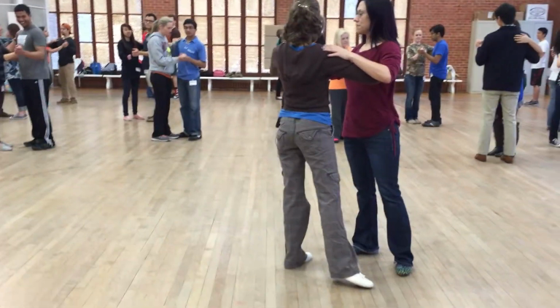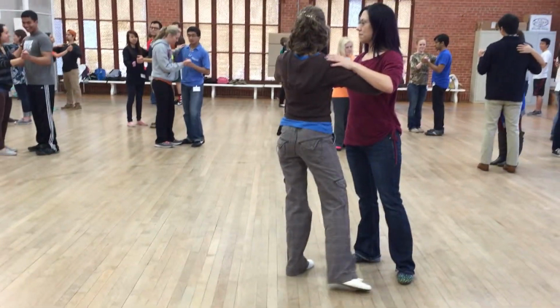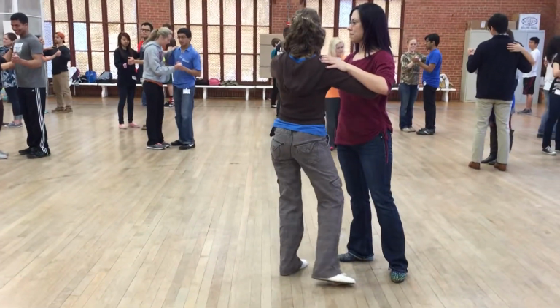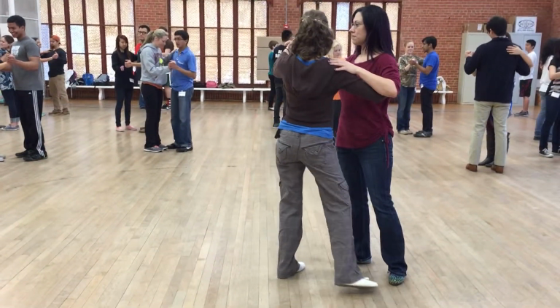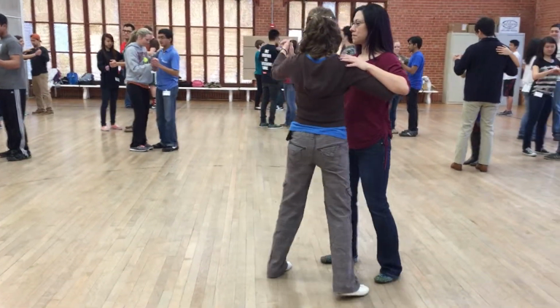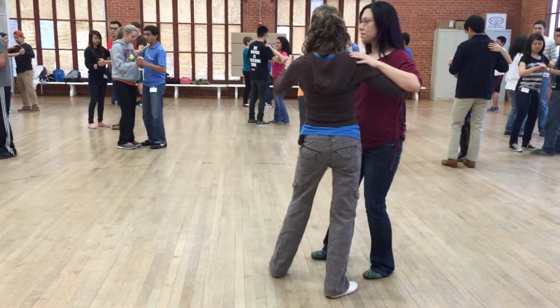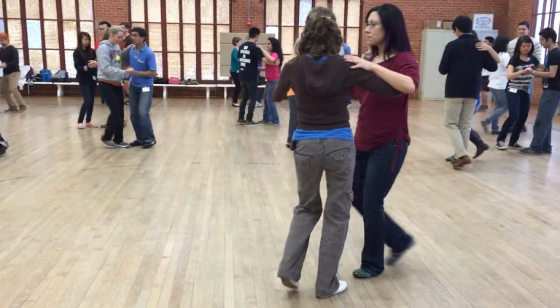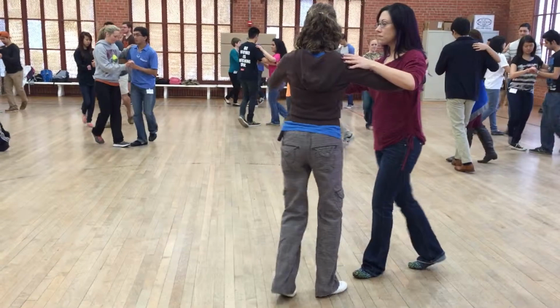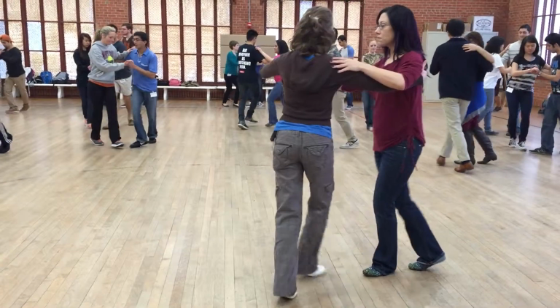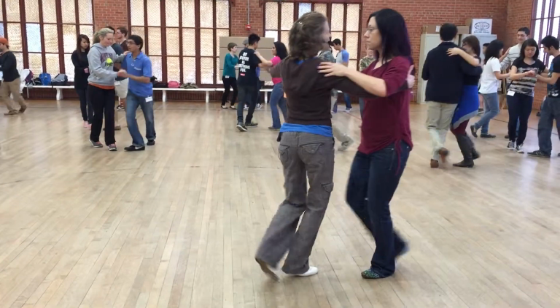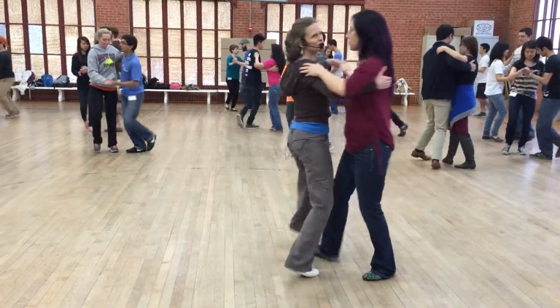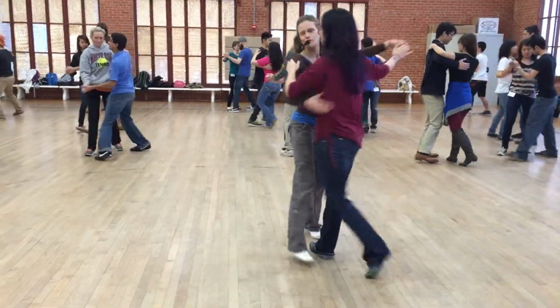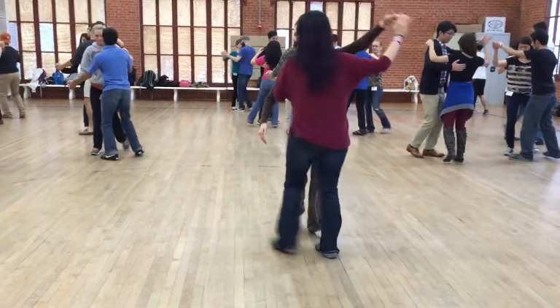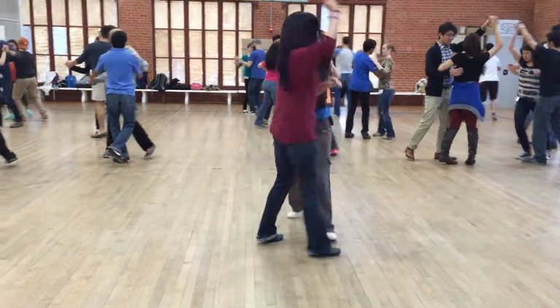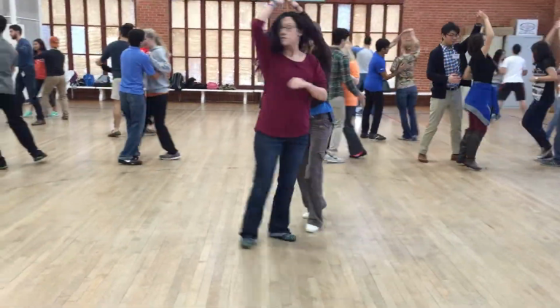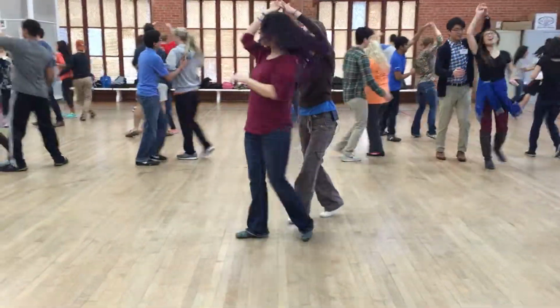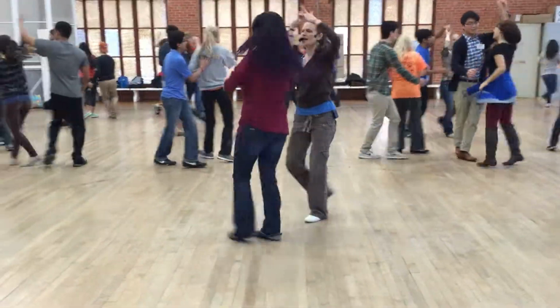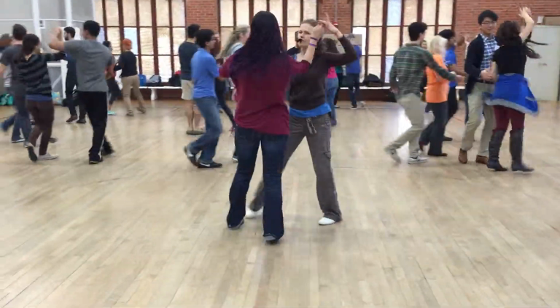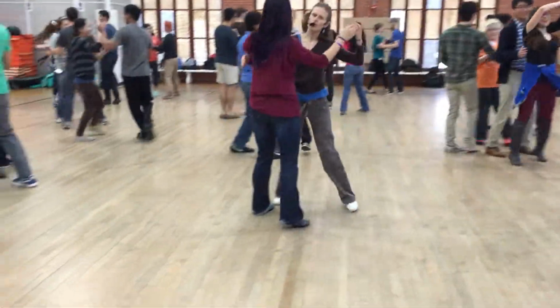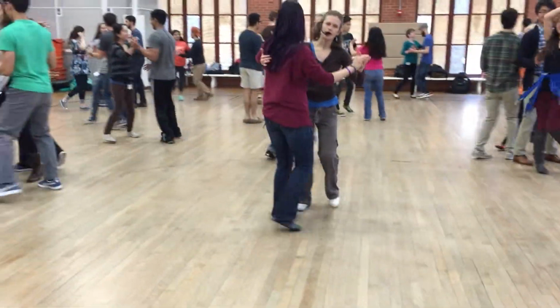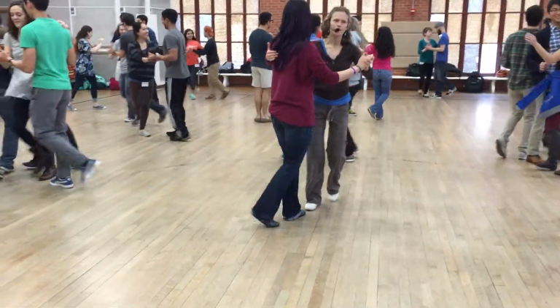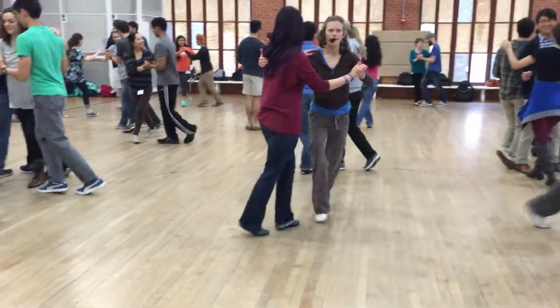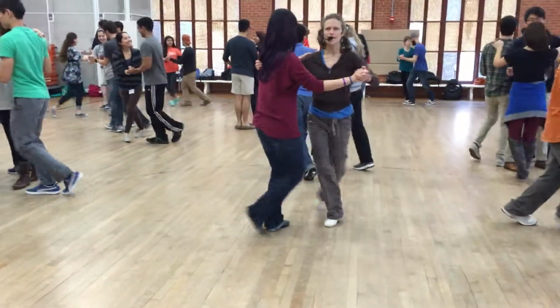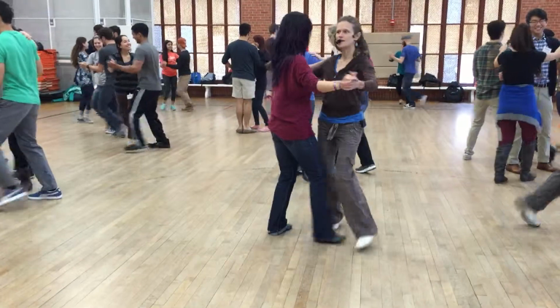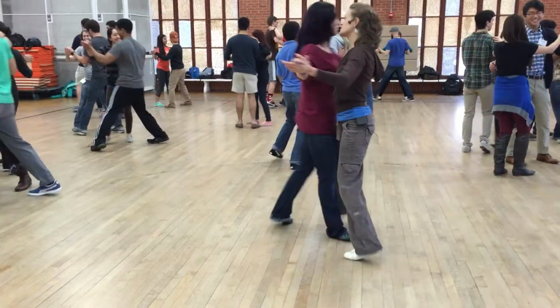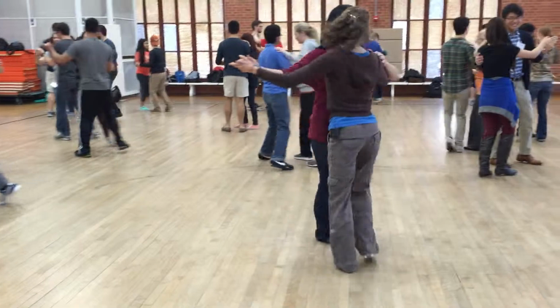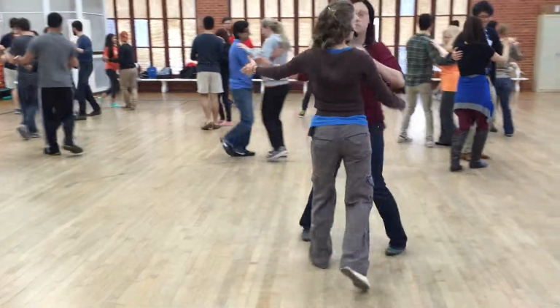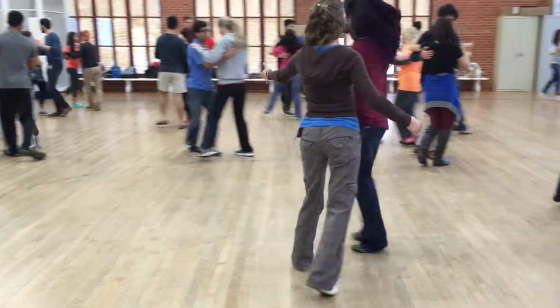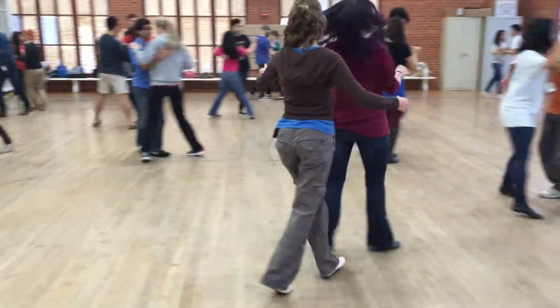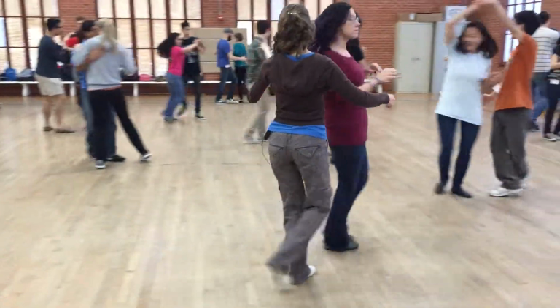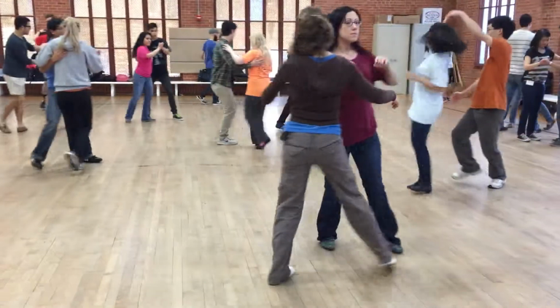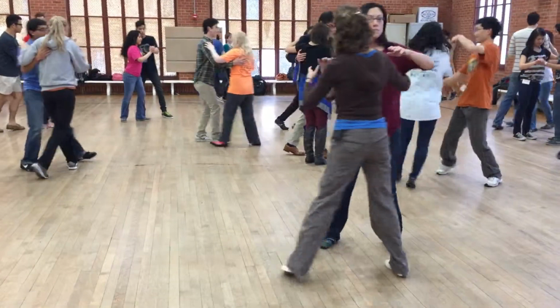Ready? And a one and two, three and four. One and two, three and four.